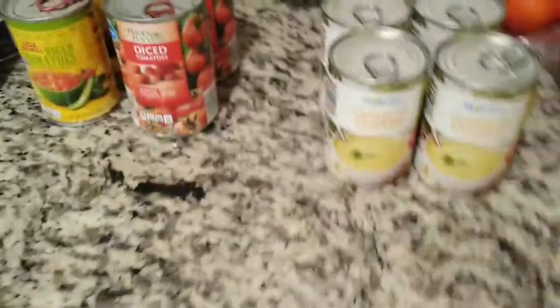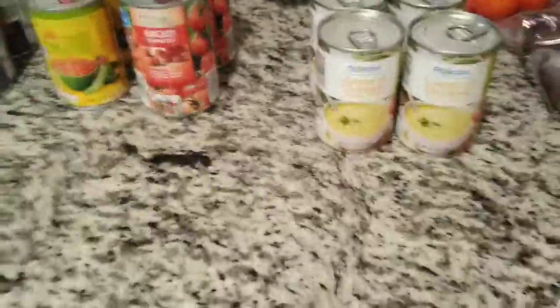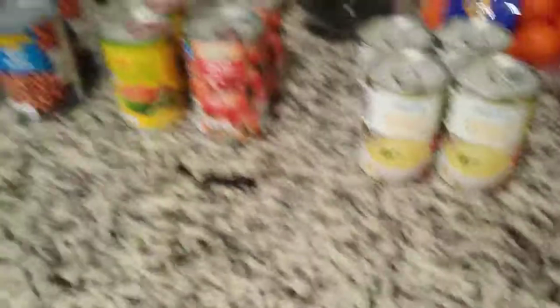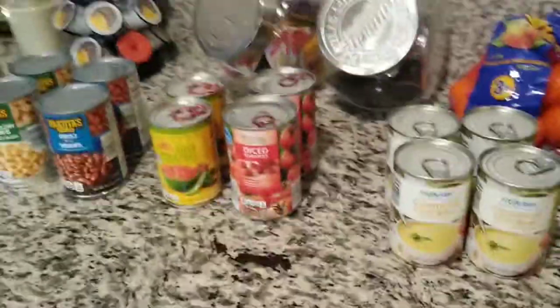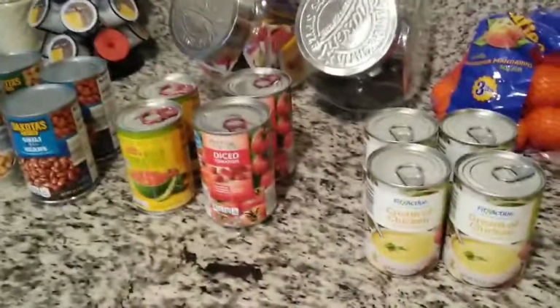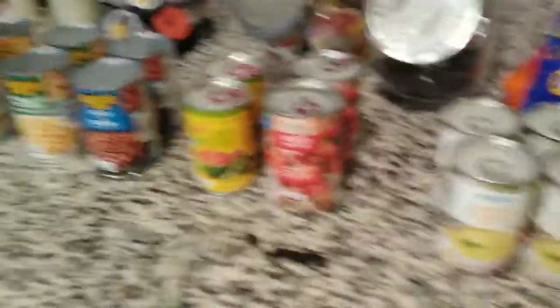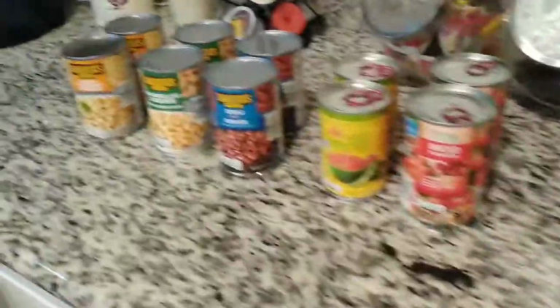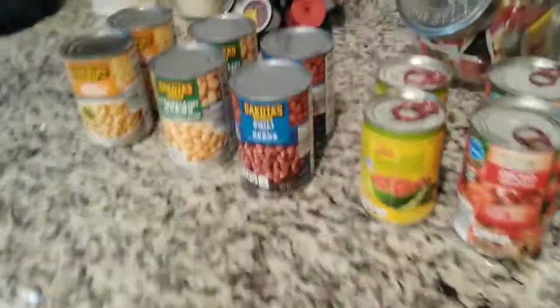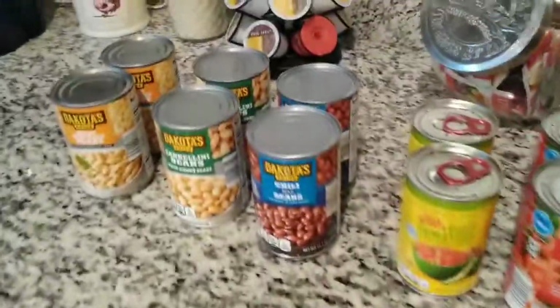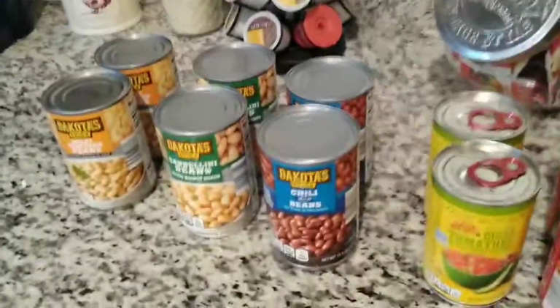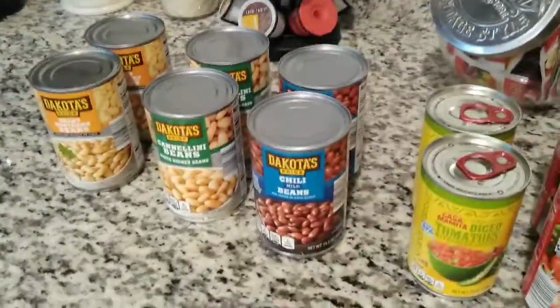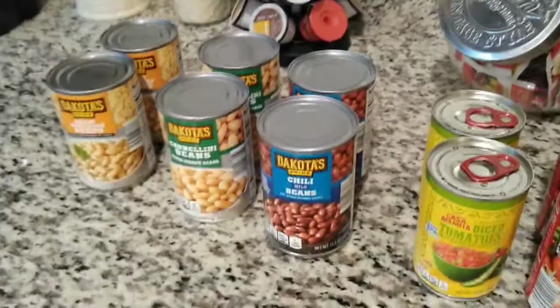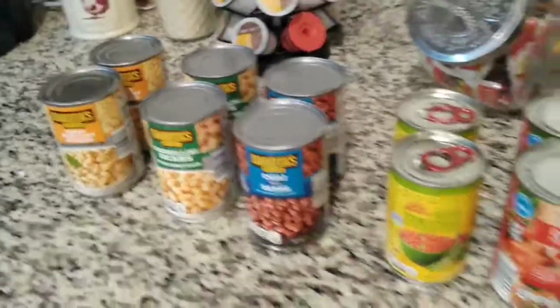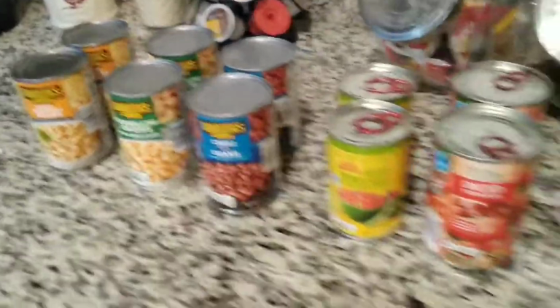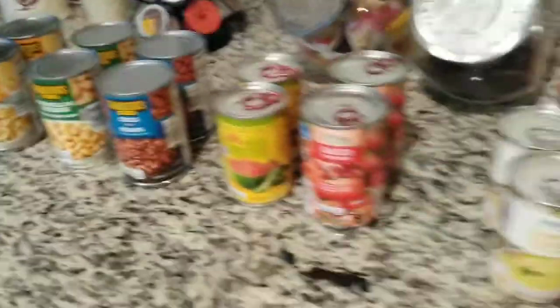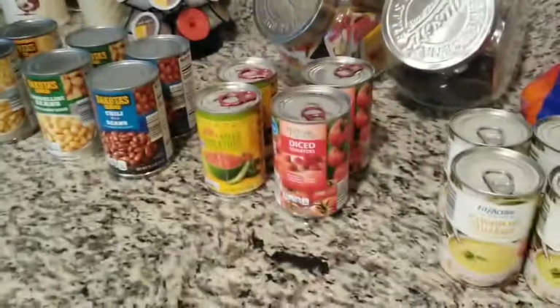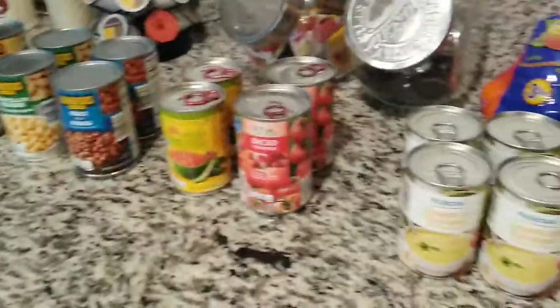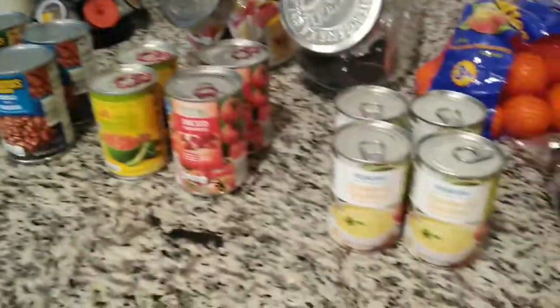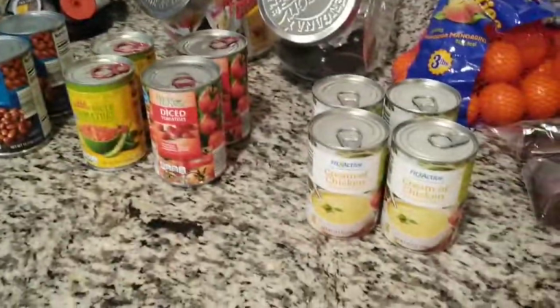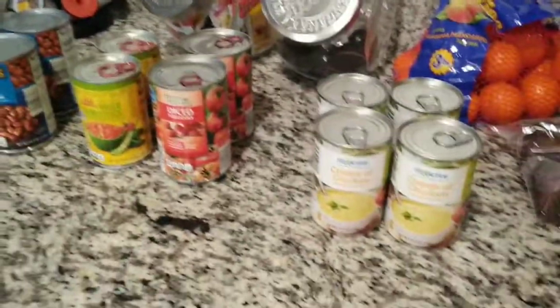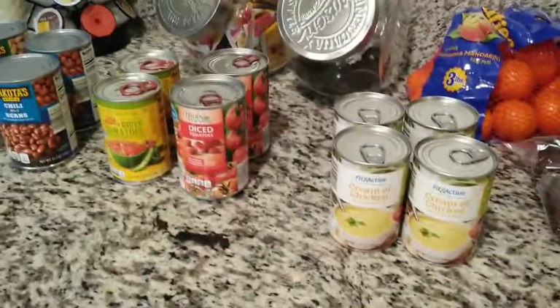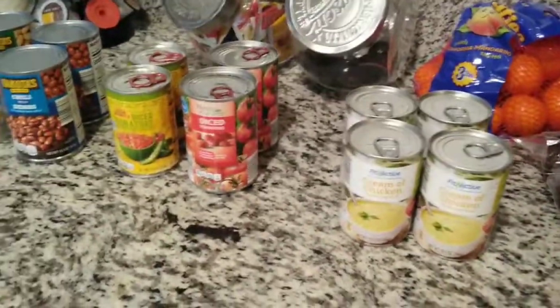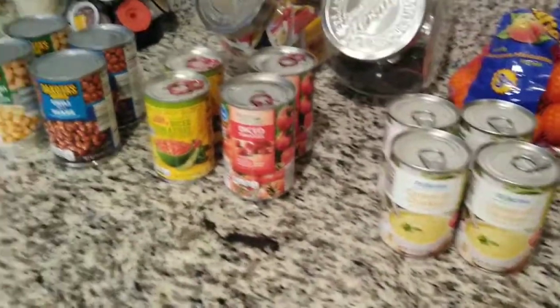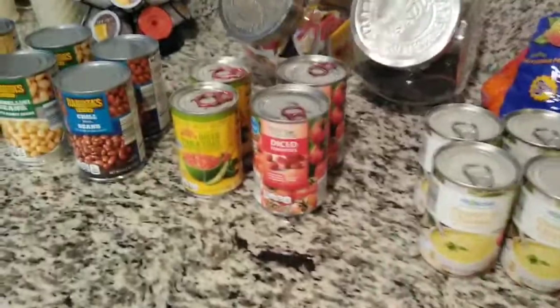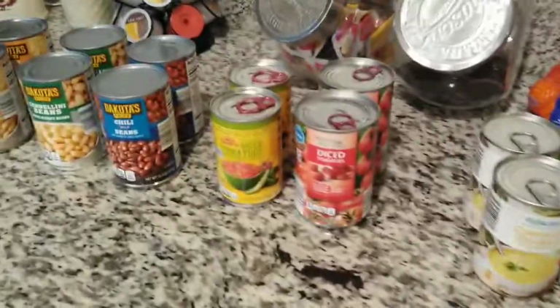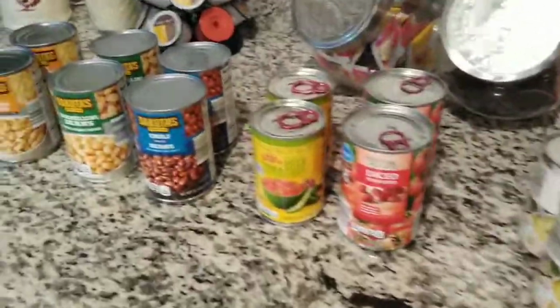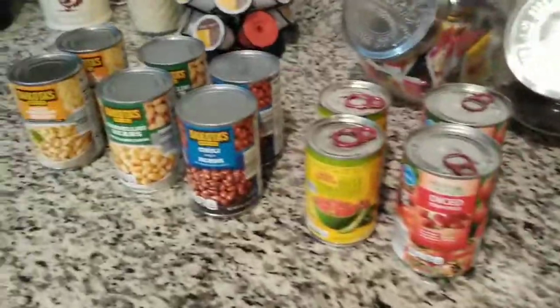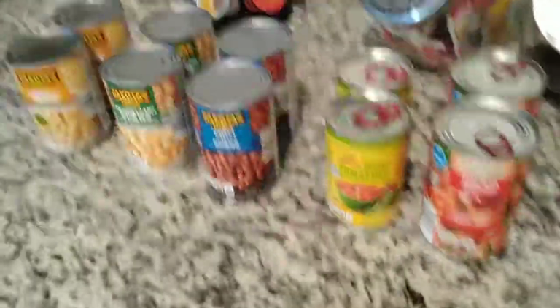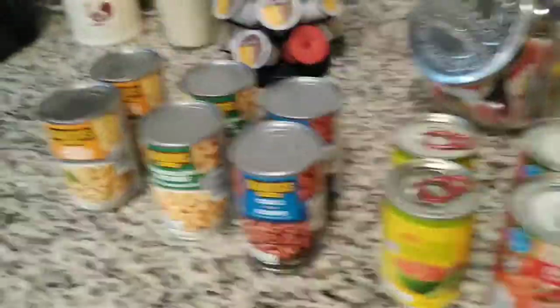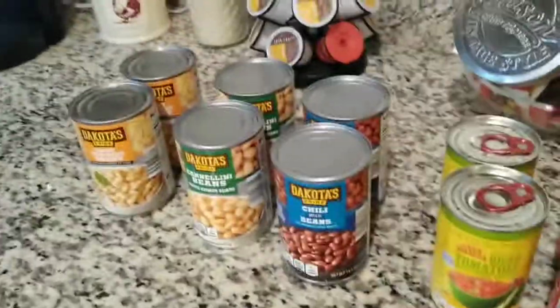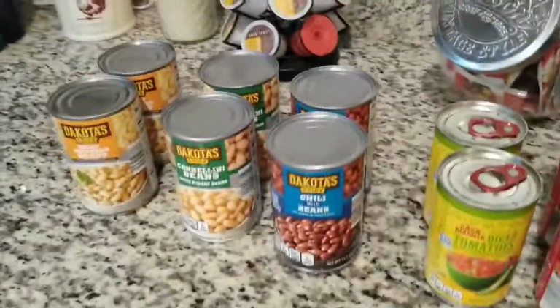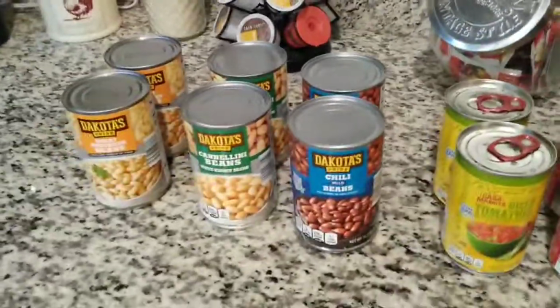And that is it. So that is my last haul of the day. I did a lot of grocery shopping today, but we're finally stocked up. Hope you guys have a wonderful Thursday and I'll see you in my next video. Bye everyone!